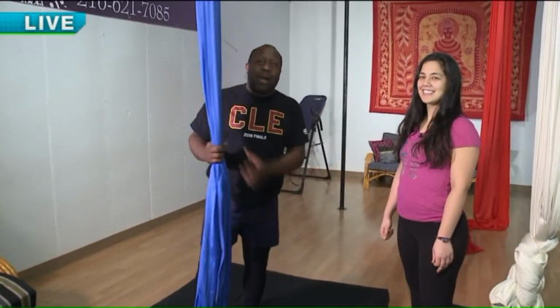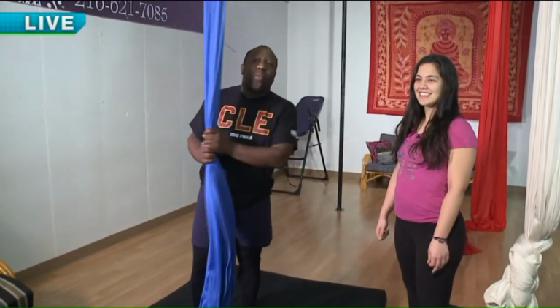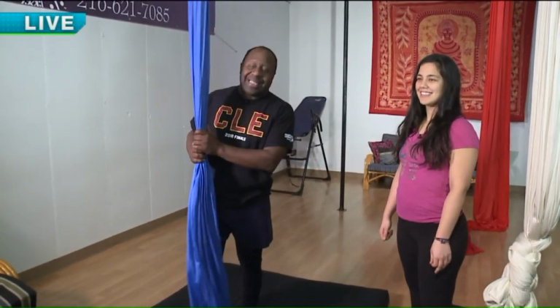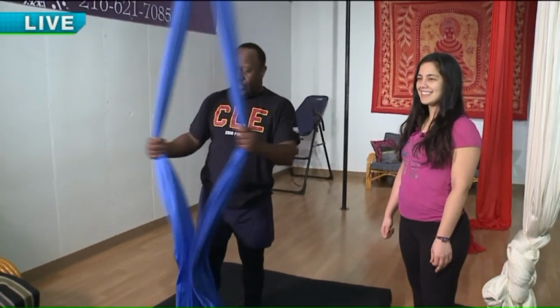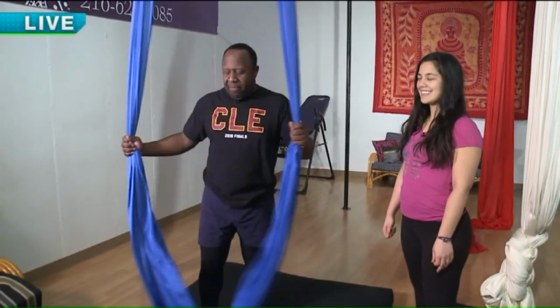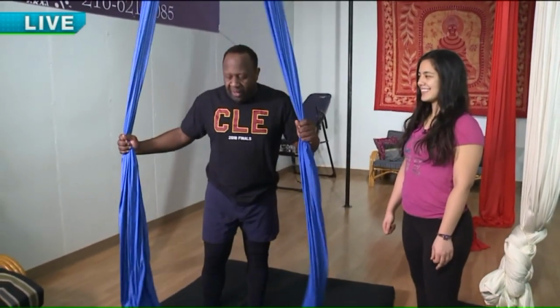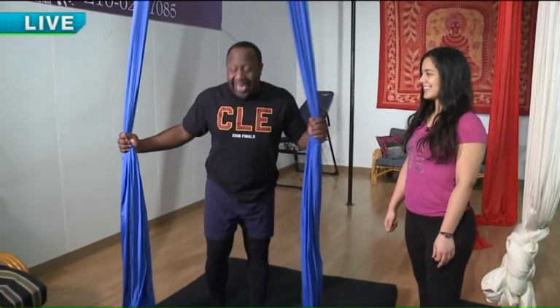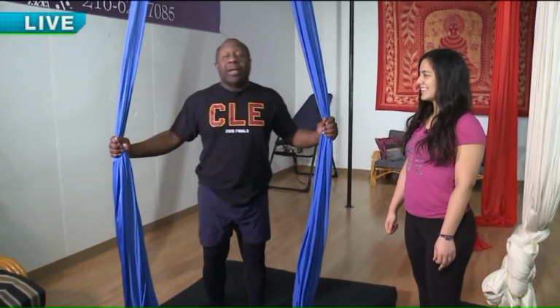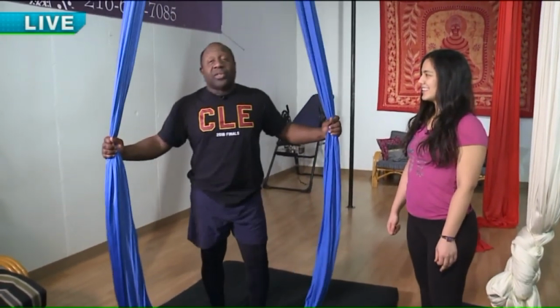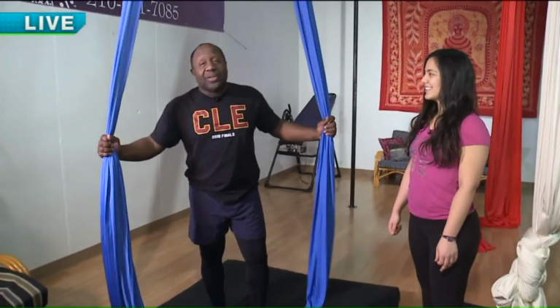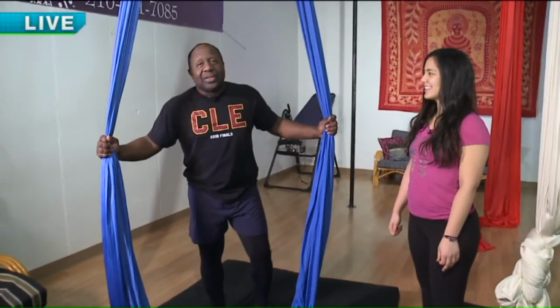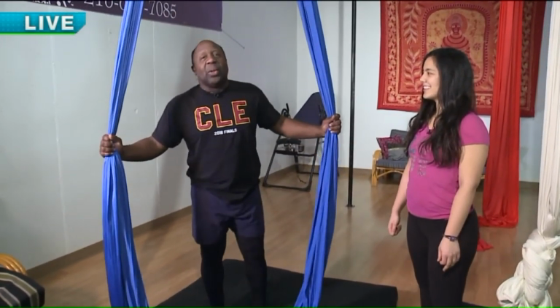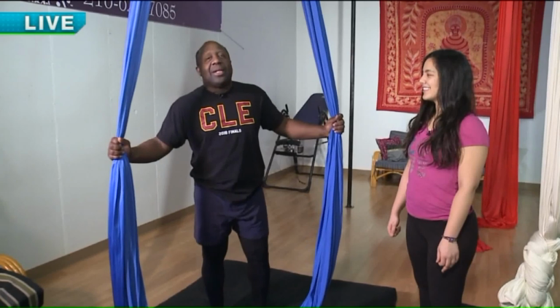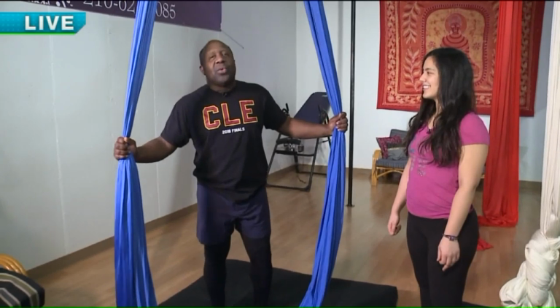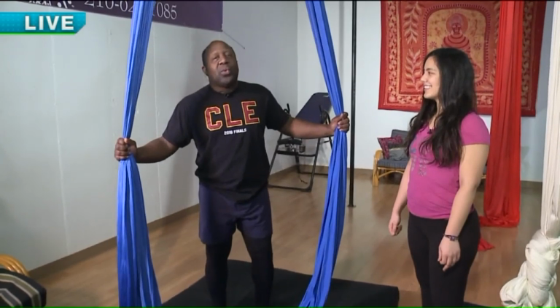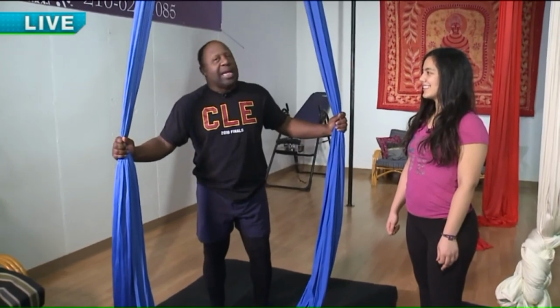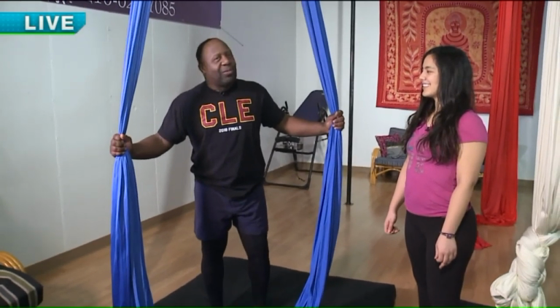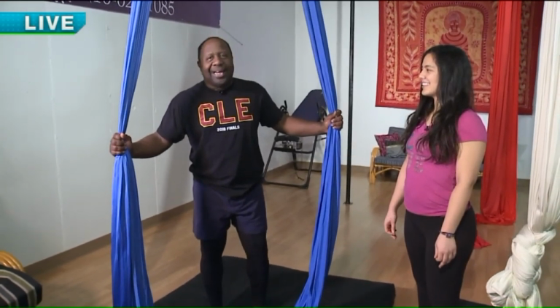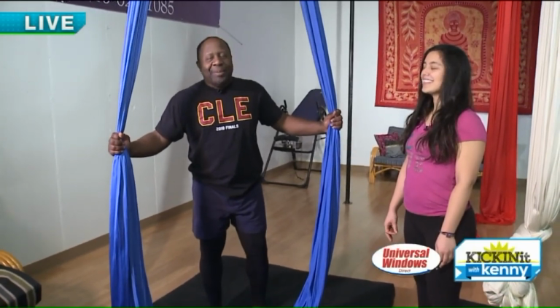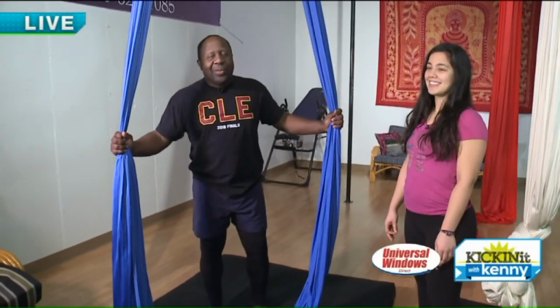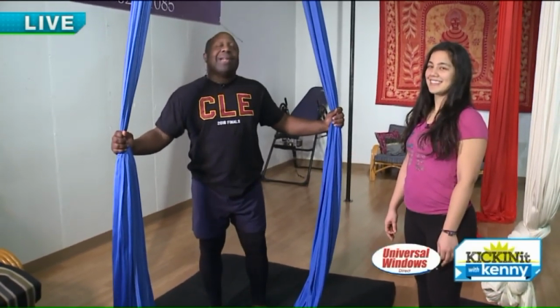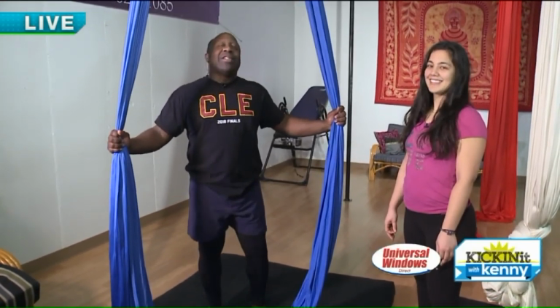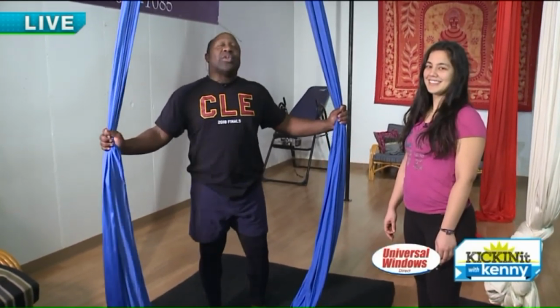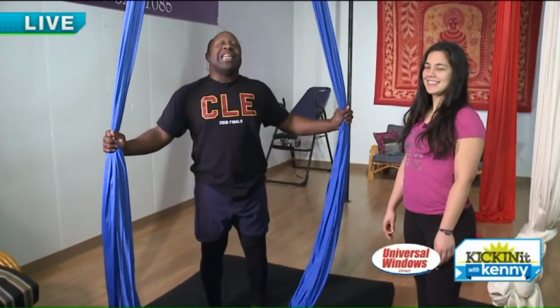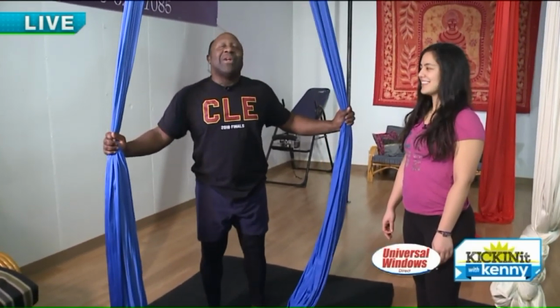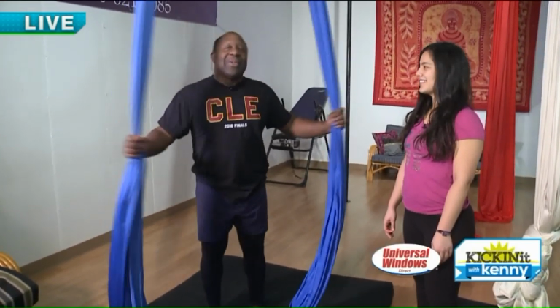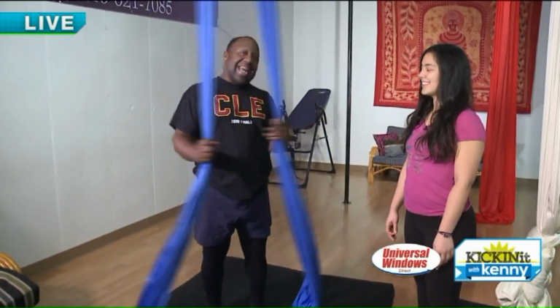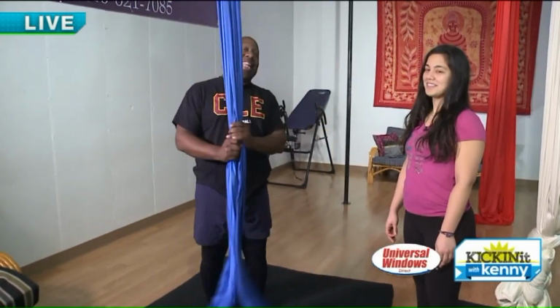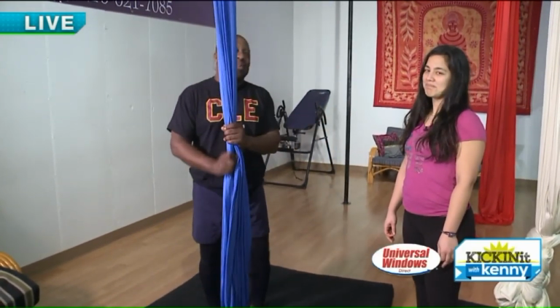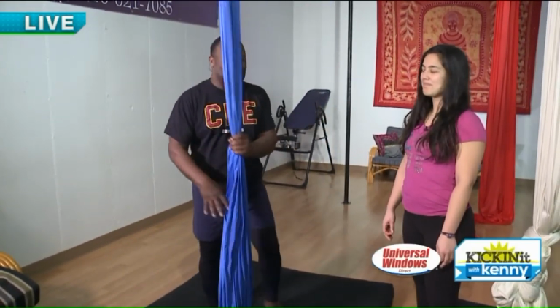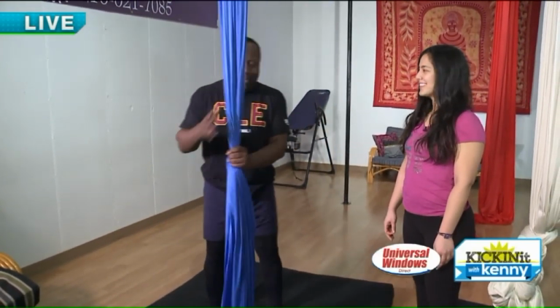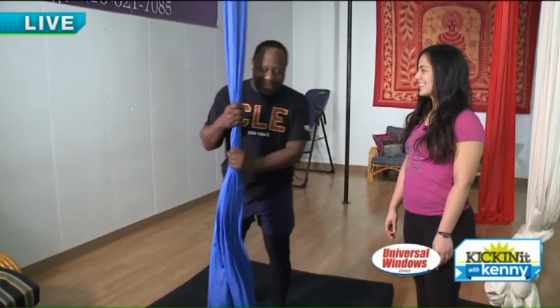We're on West 10th Street. Aerial silks — a totally new type of workout, working muscles you didn't even know you had. That's where Sarah comes in.